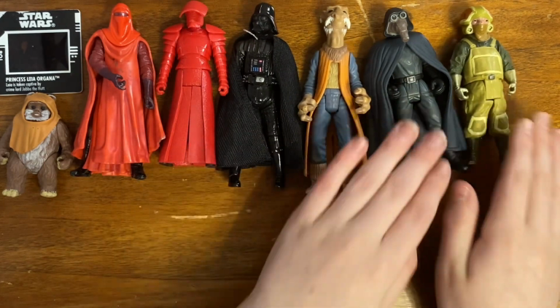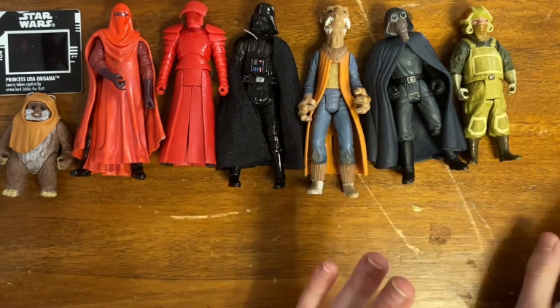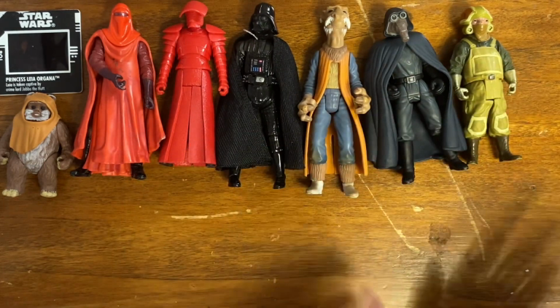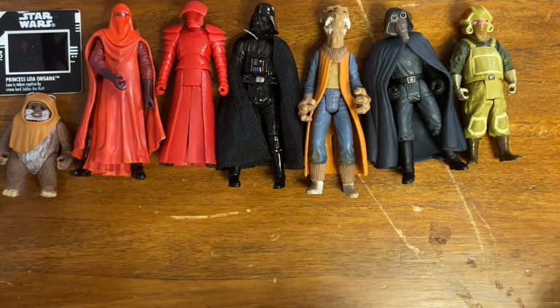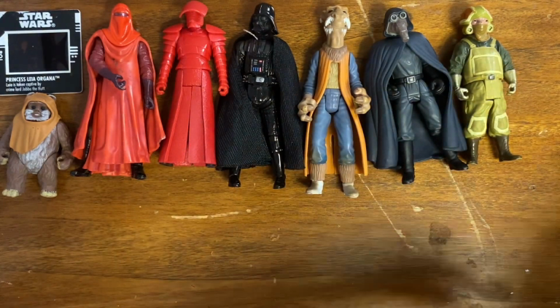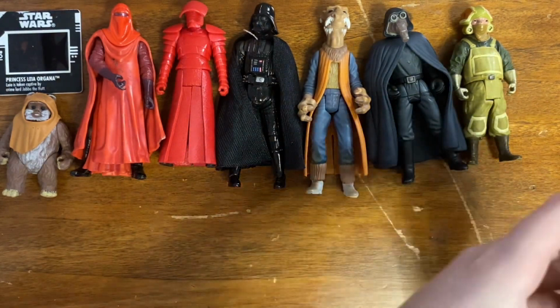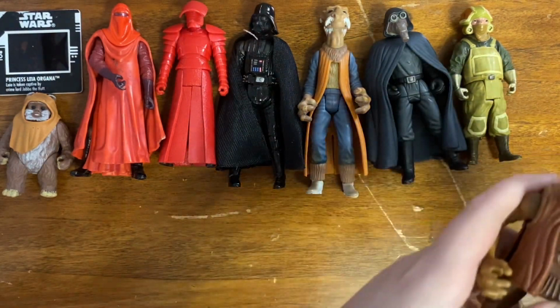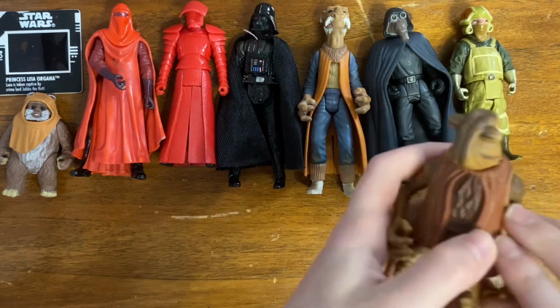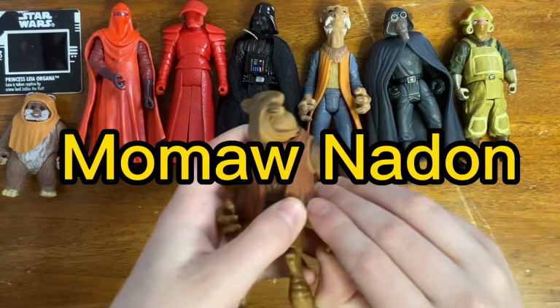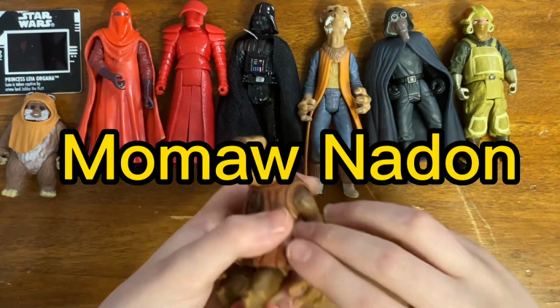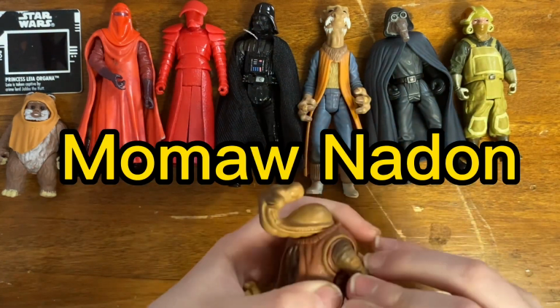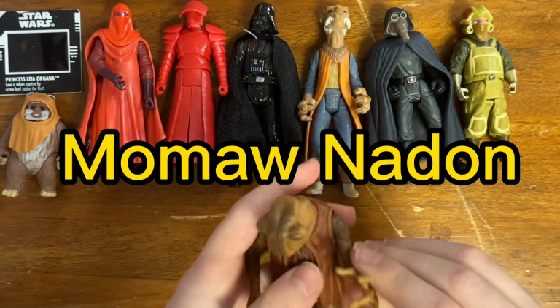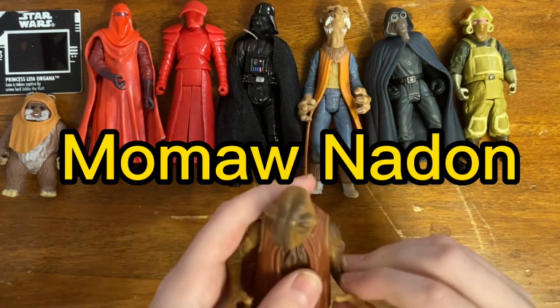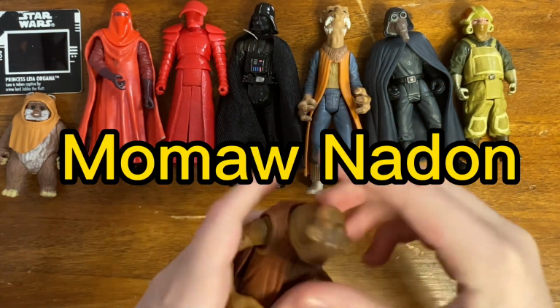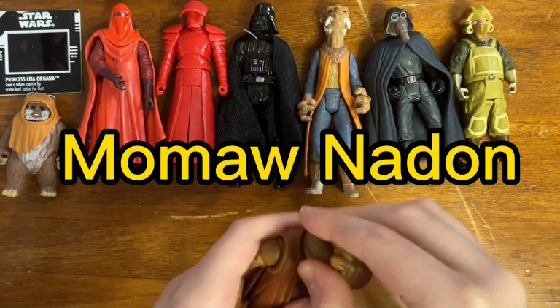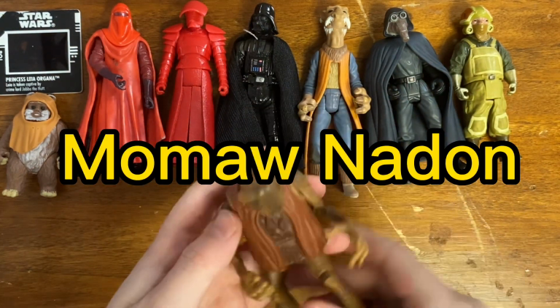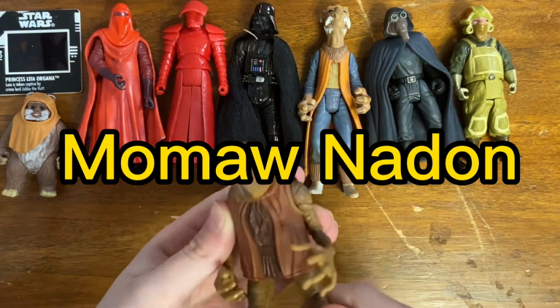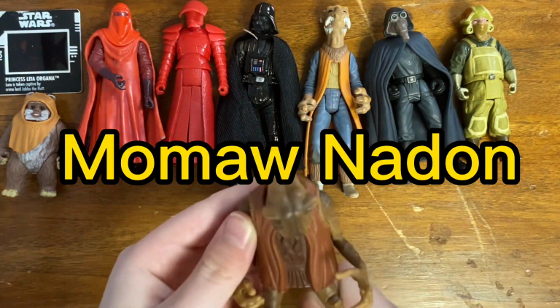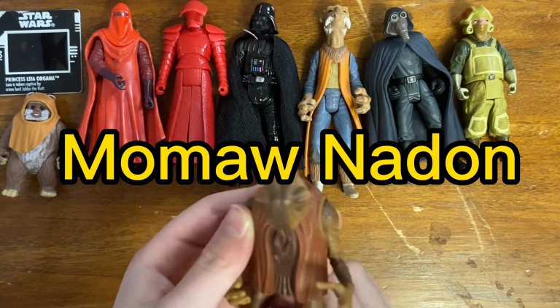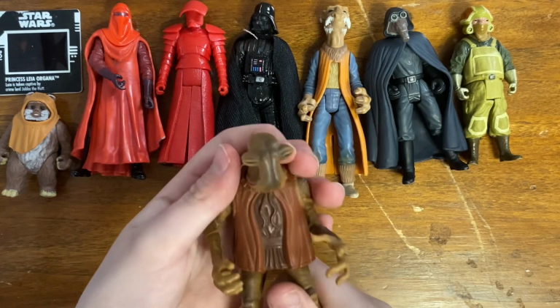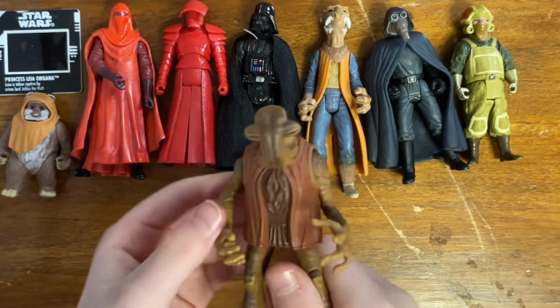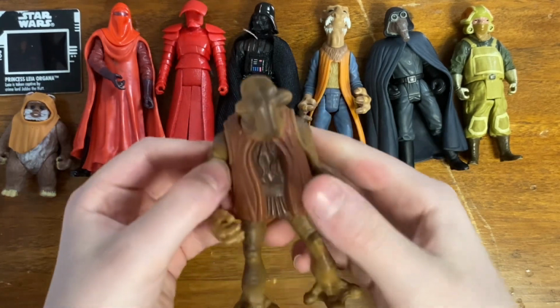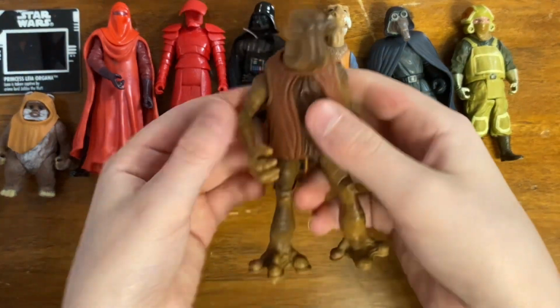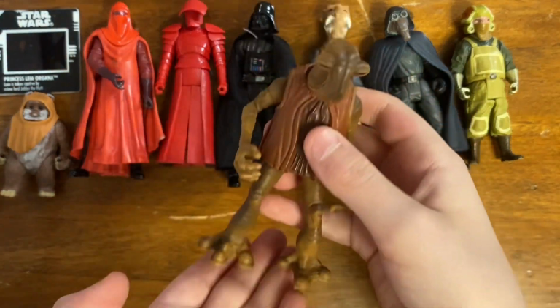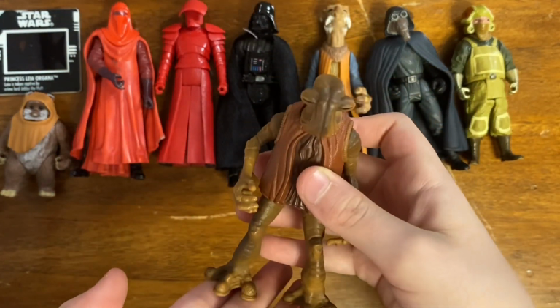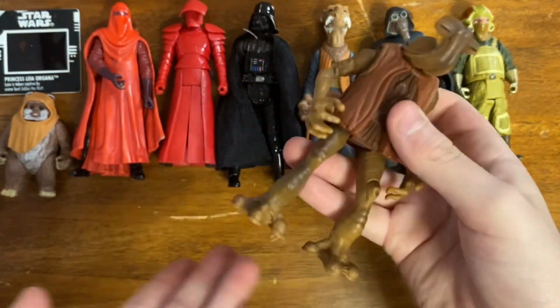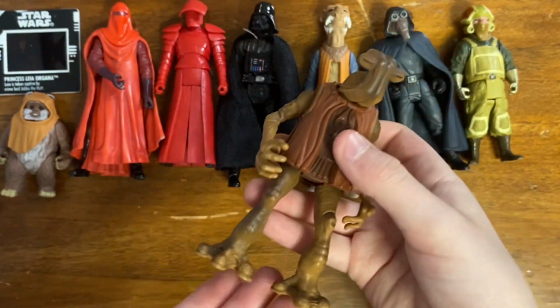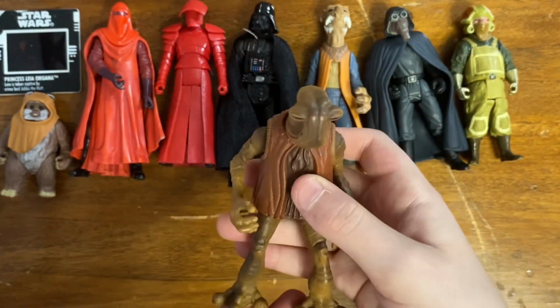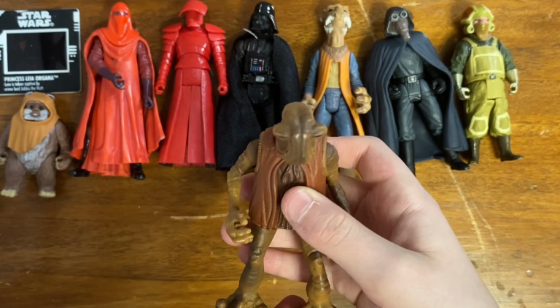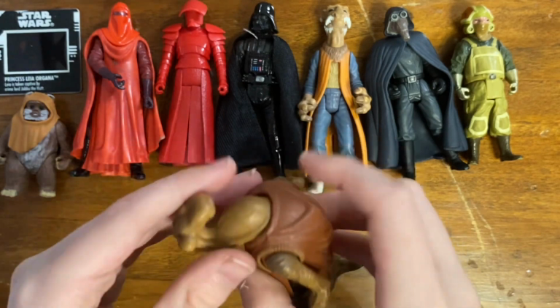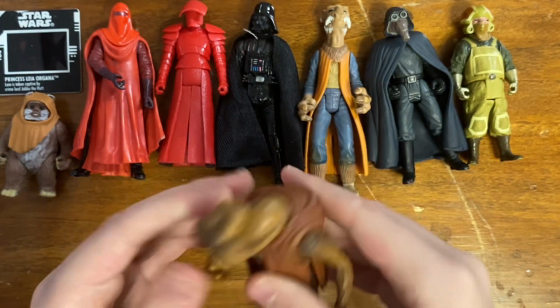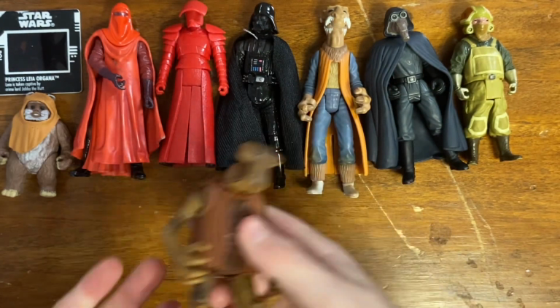Here we've got Momaw Nadon — or Hammerhead, whichever pronunciation you prefer. I already have it, but it's a really awesome figure.